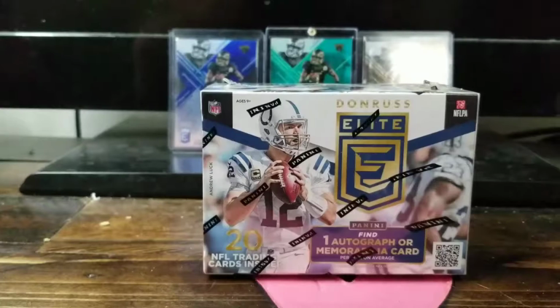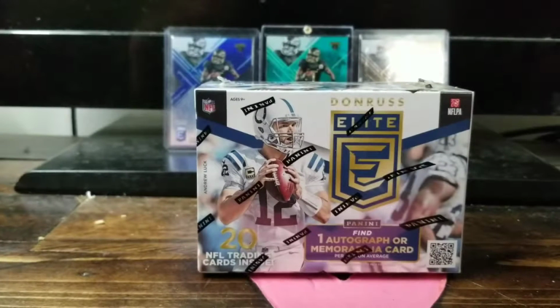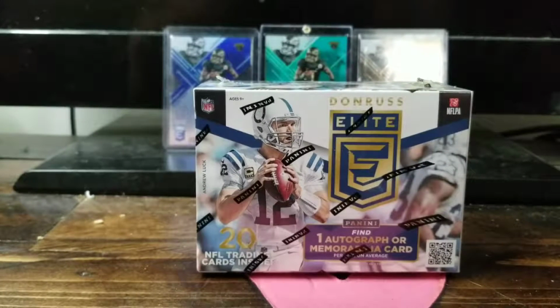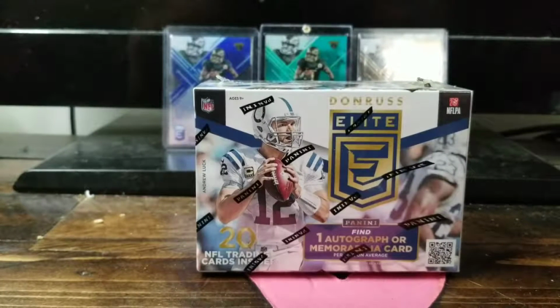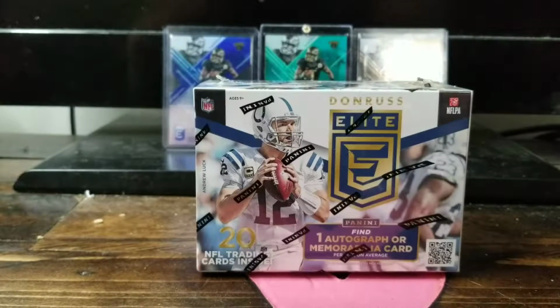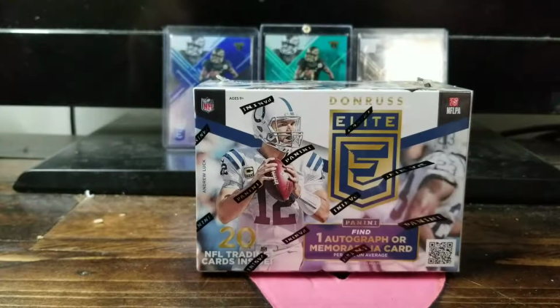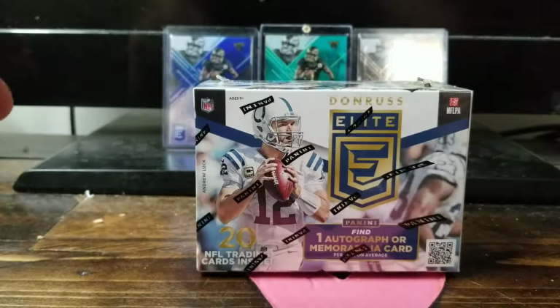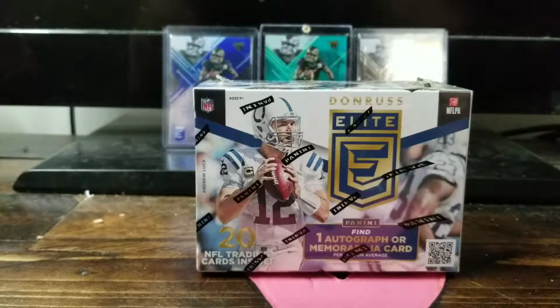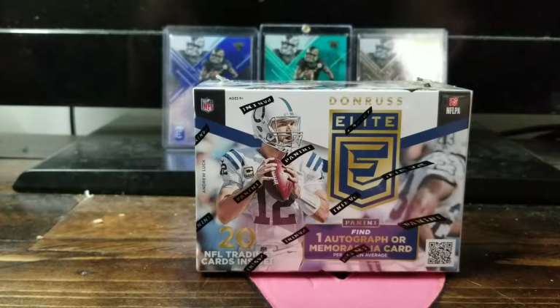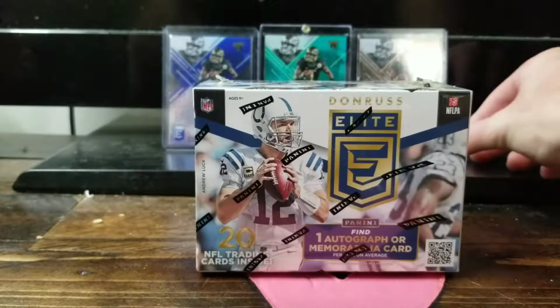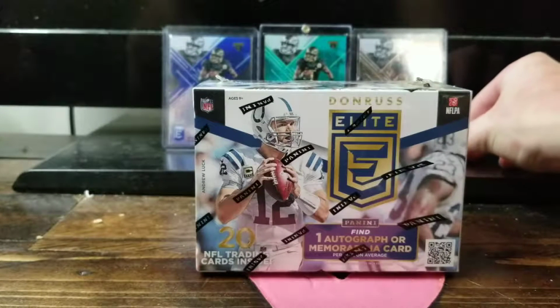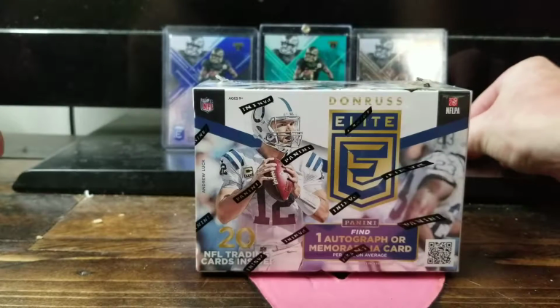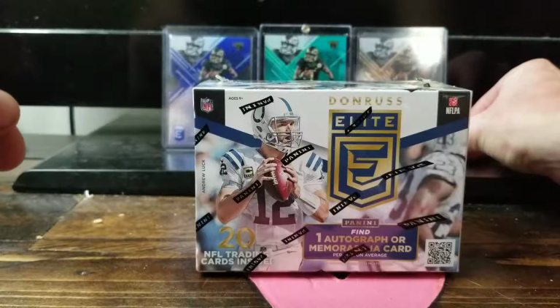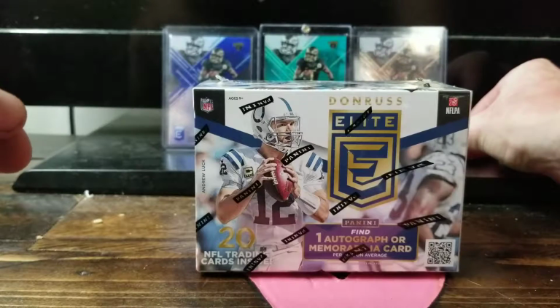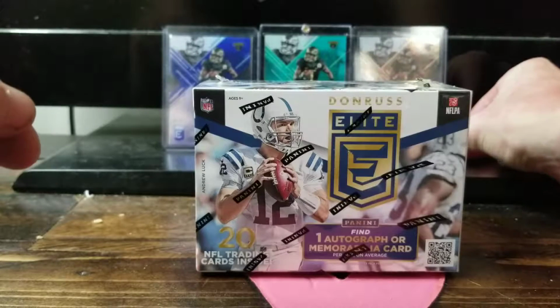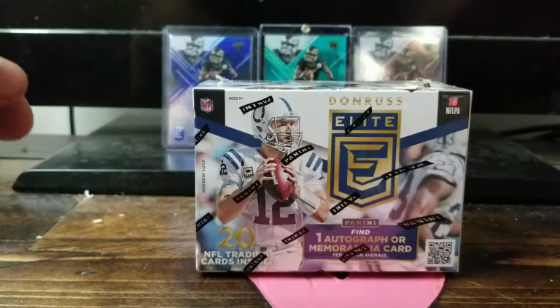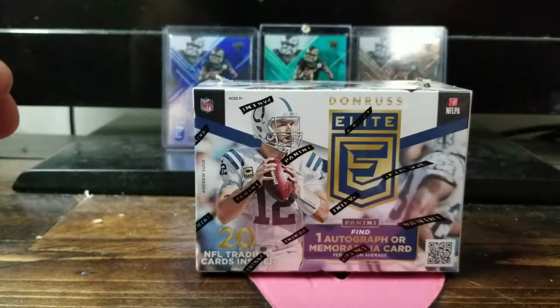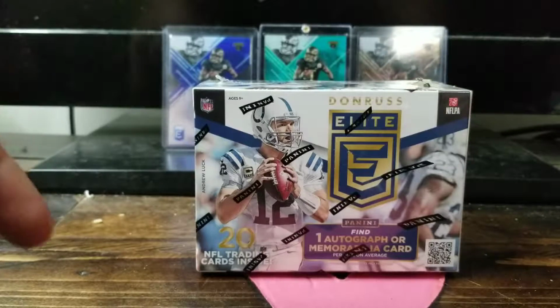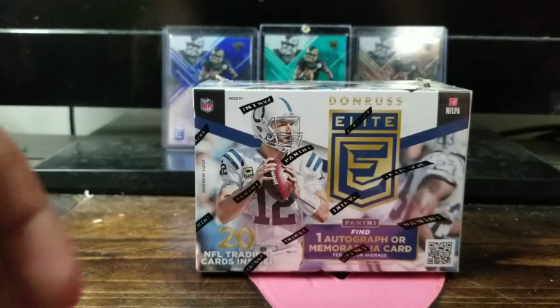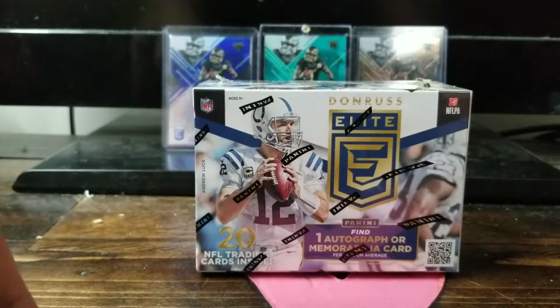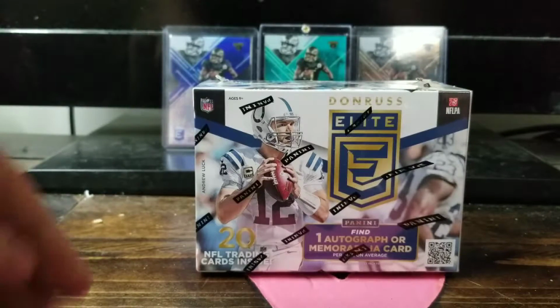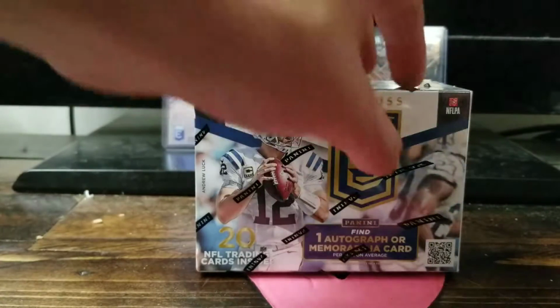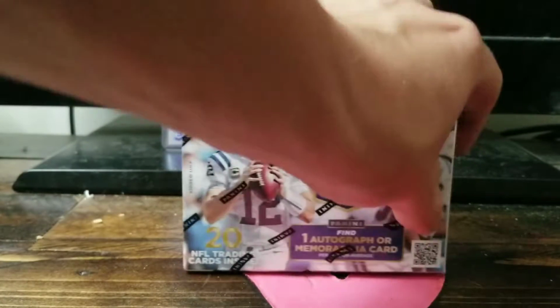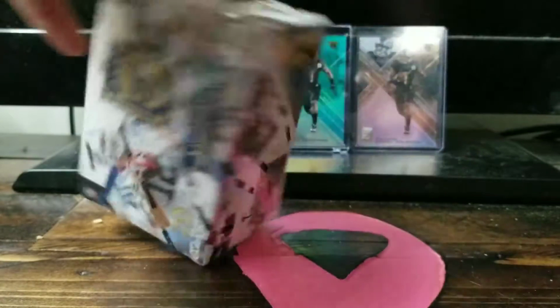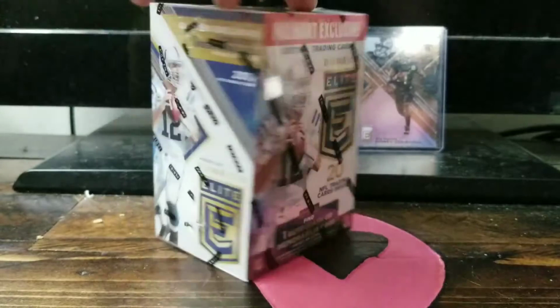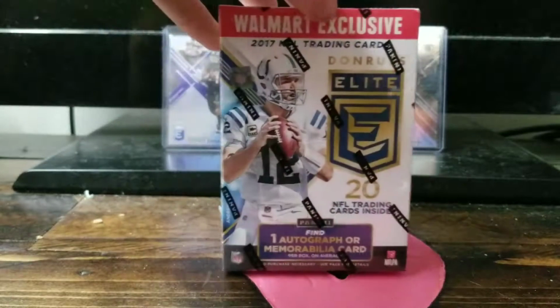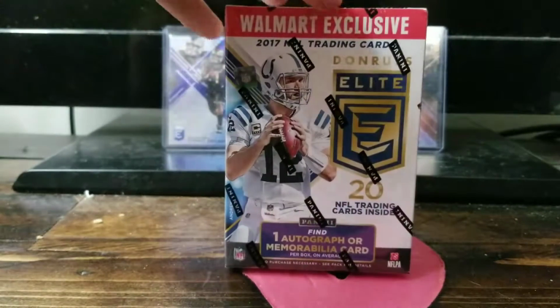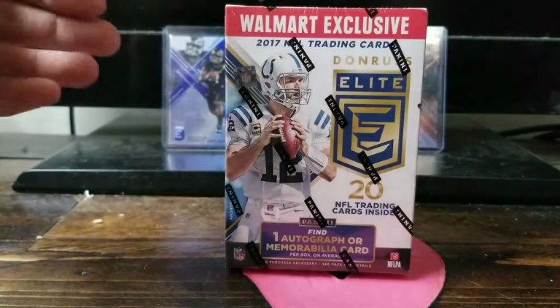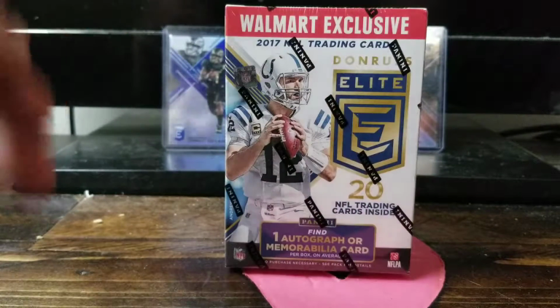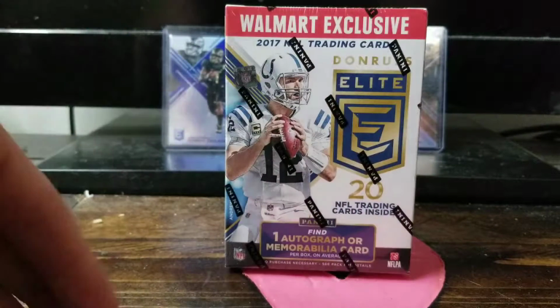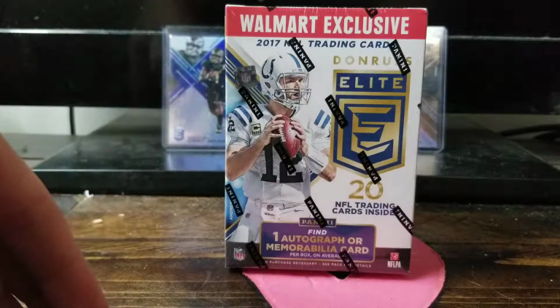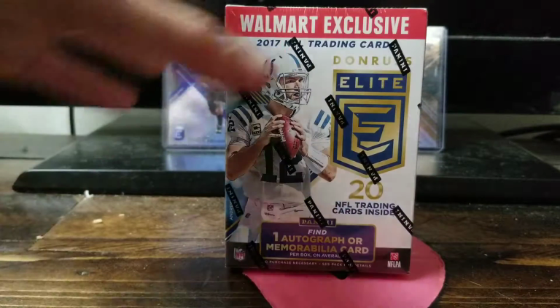This is Football Card Guys, back with another video of 2017 Donruss Elite. This box costs an average of $30 at Walmart — it's exclusive. You can get either an auto or a mem.